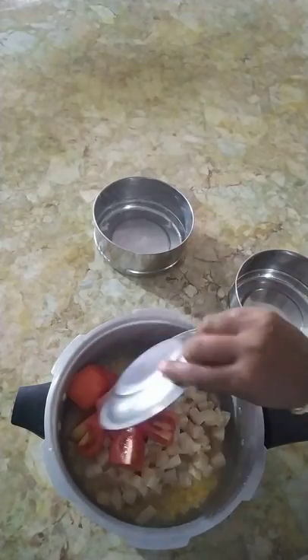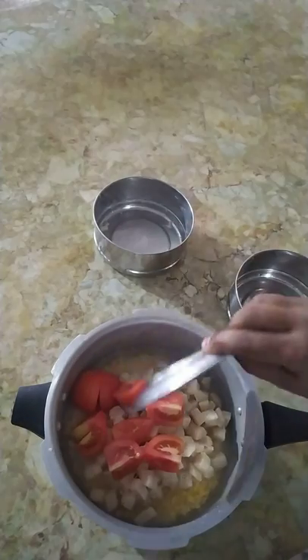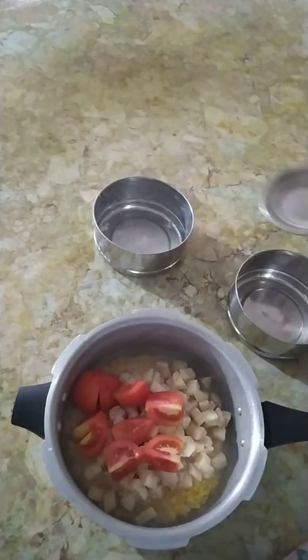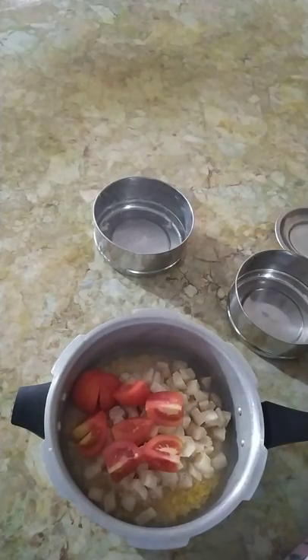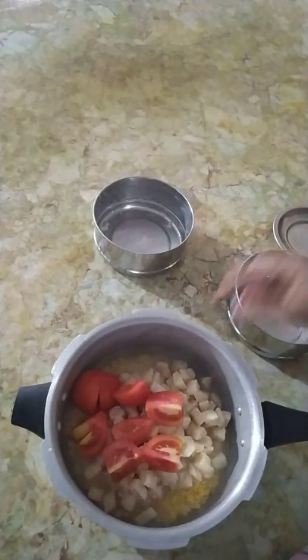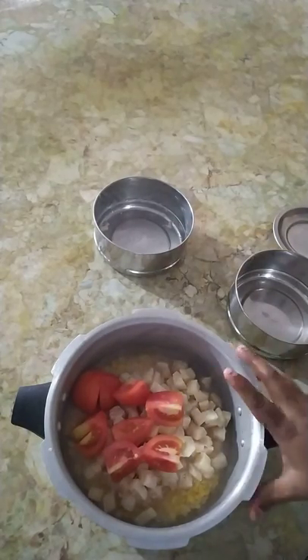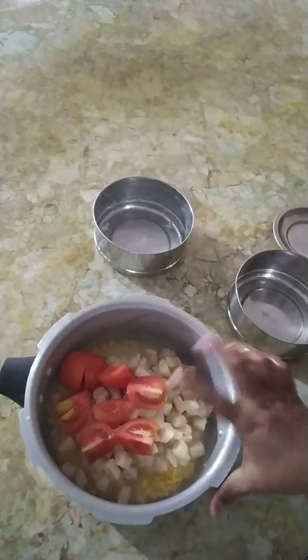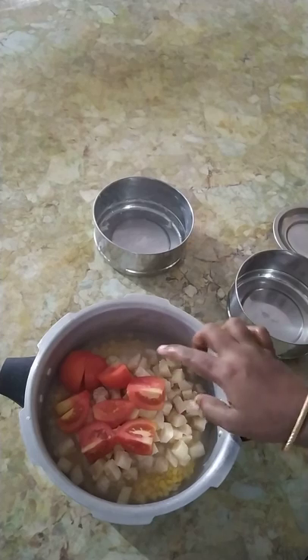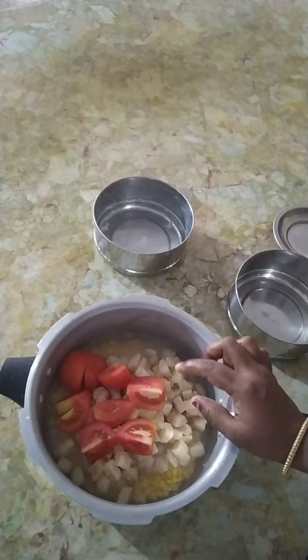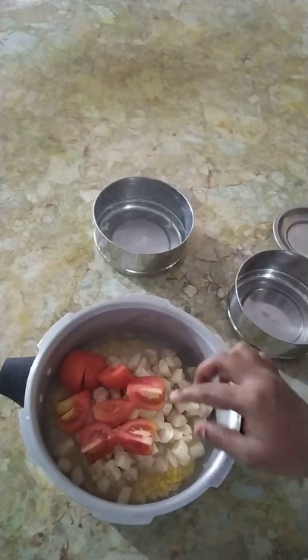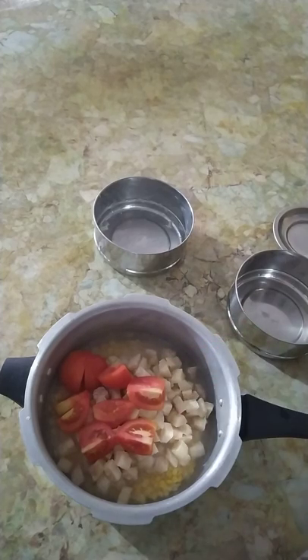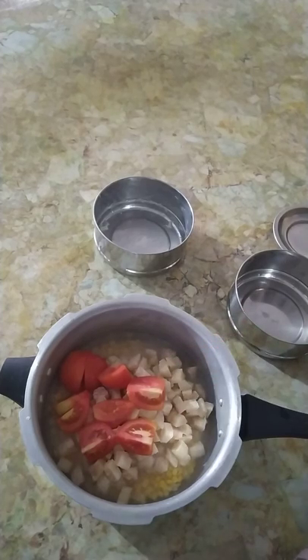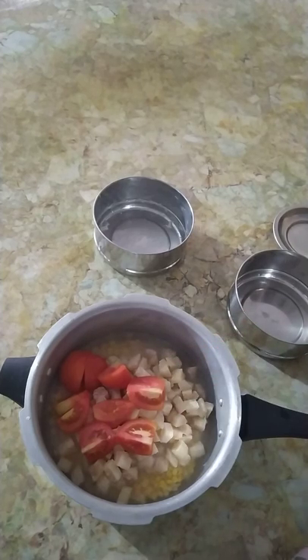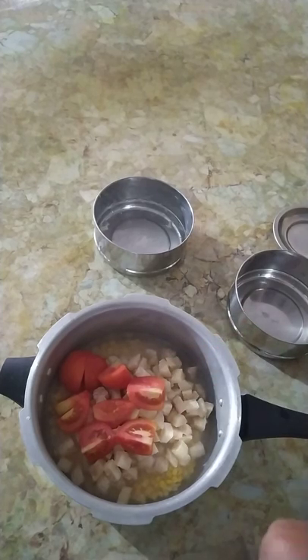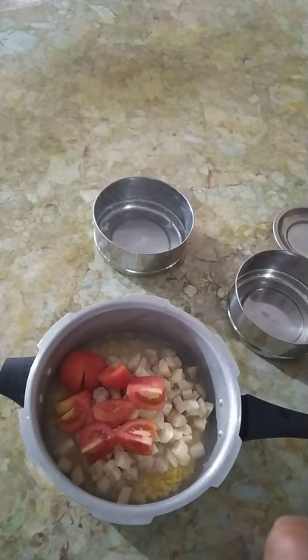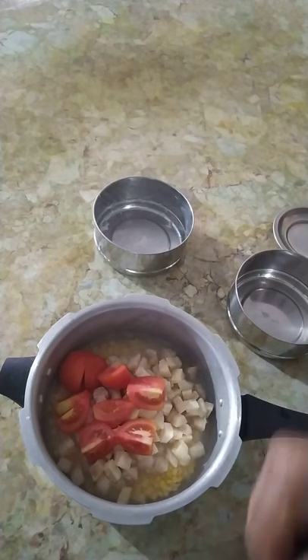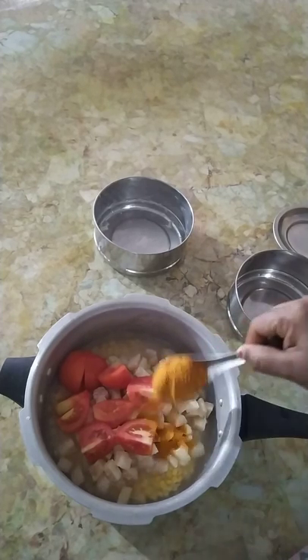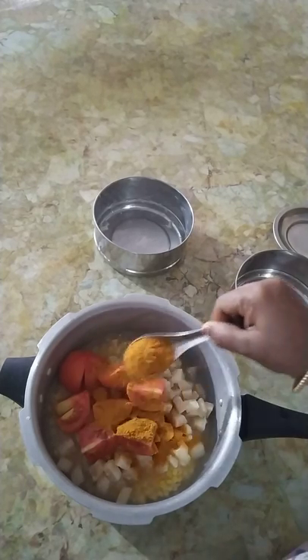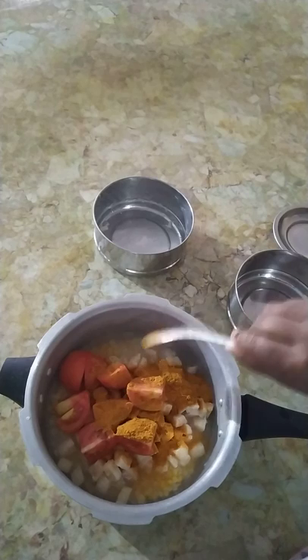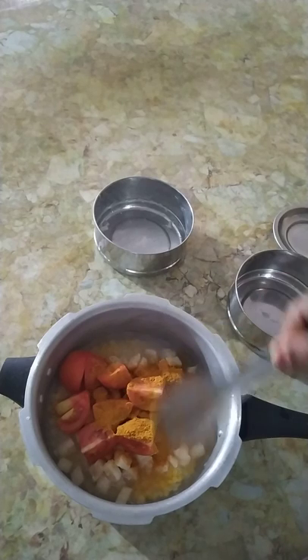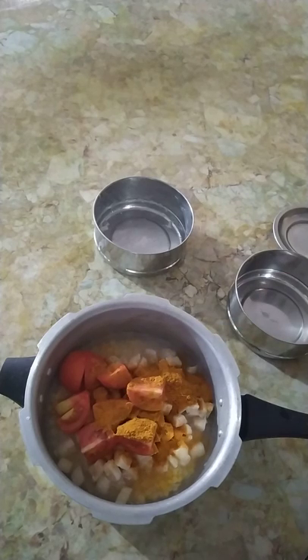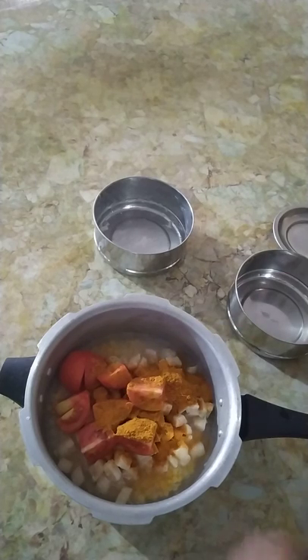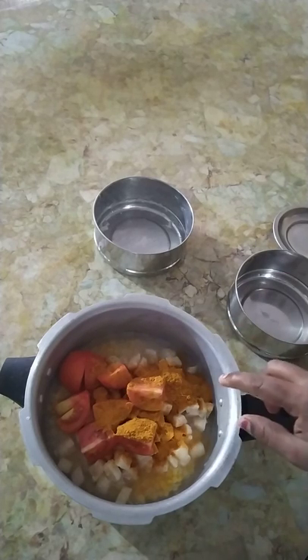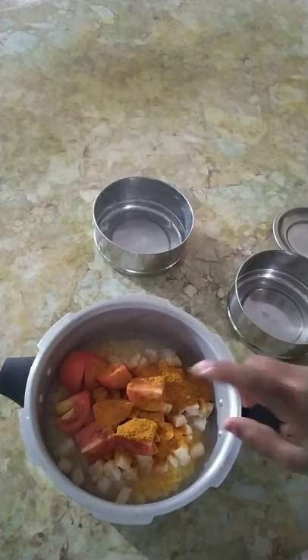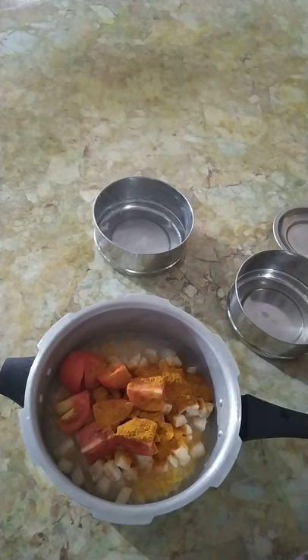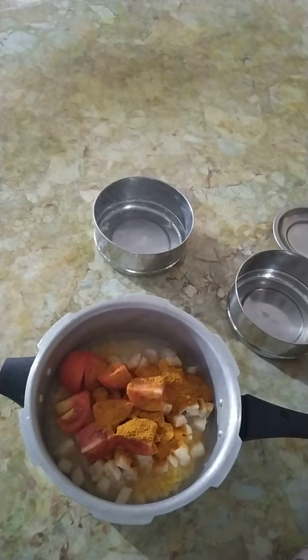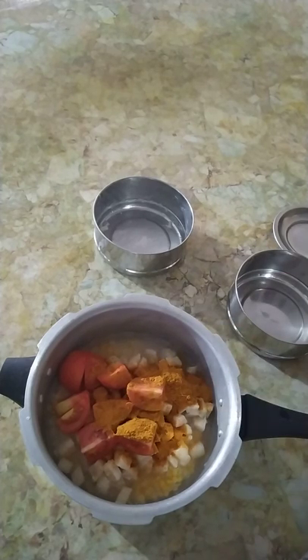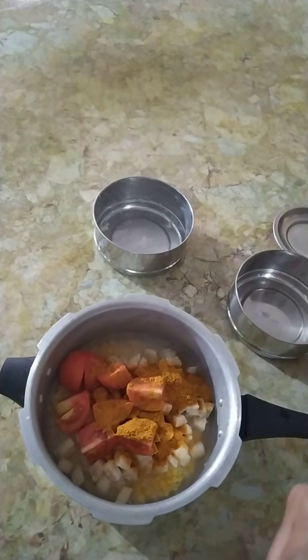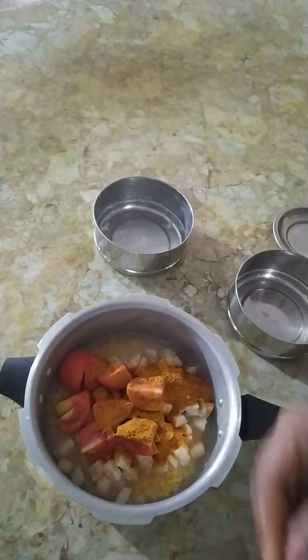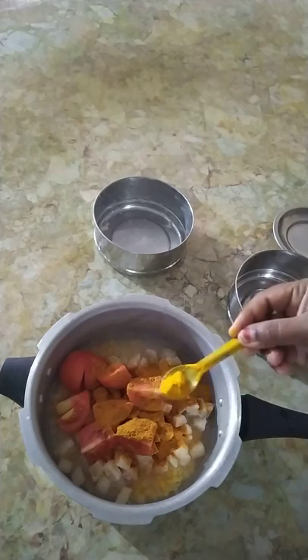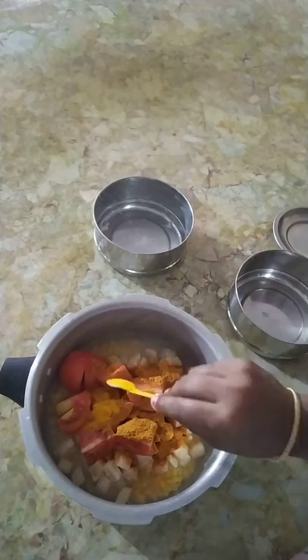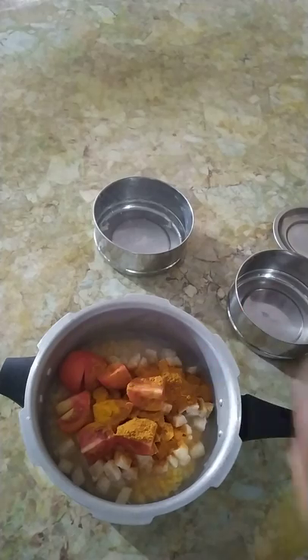We will cut the chicken. This one is the cook of sambar noodles. Cut the ale for one to two cups of water. Add some salt.